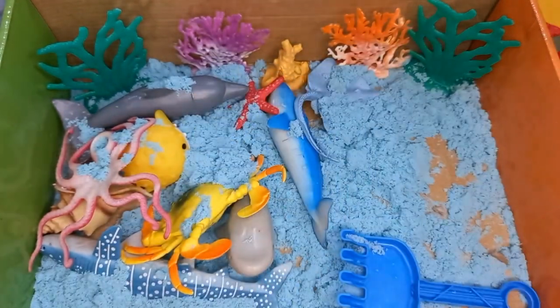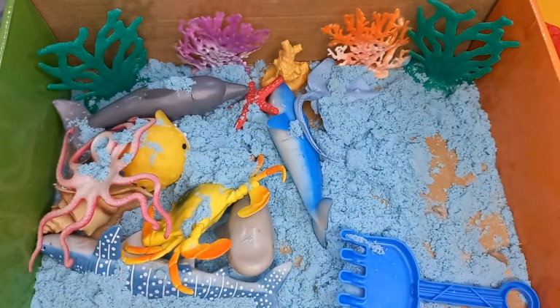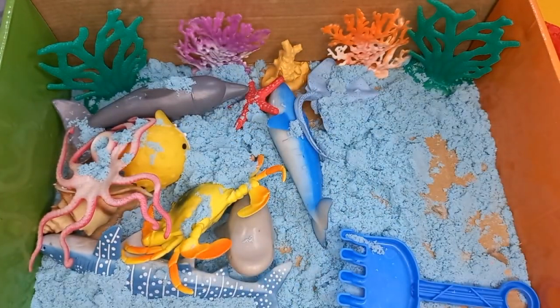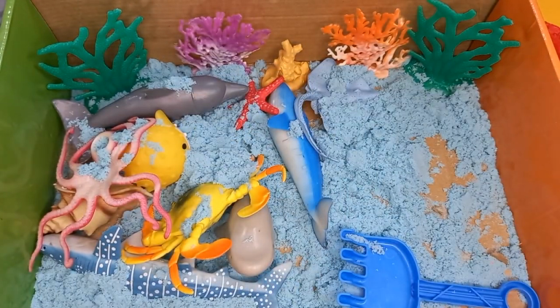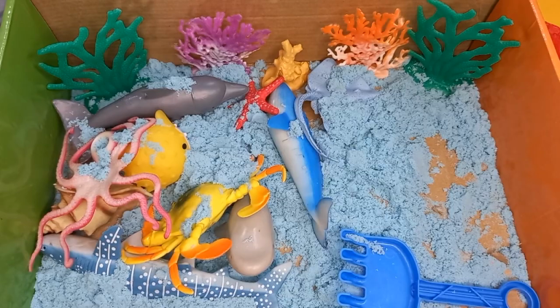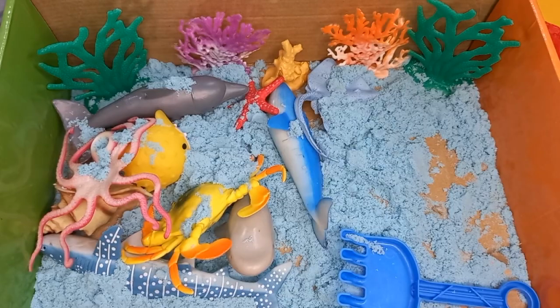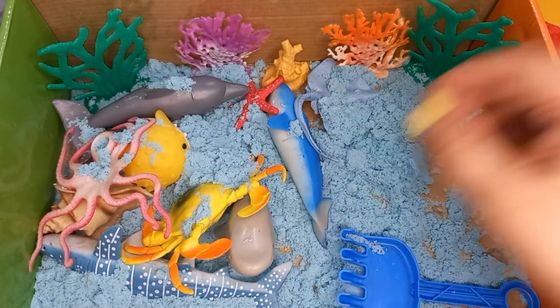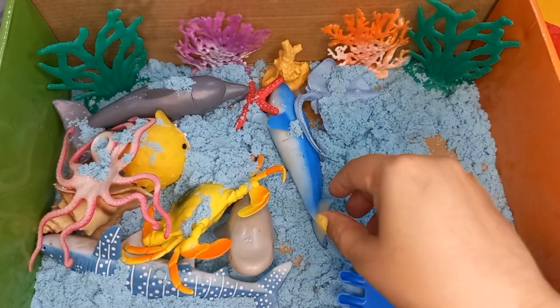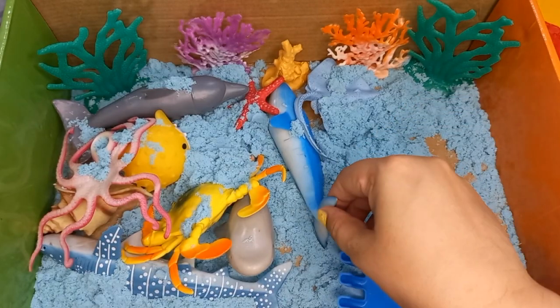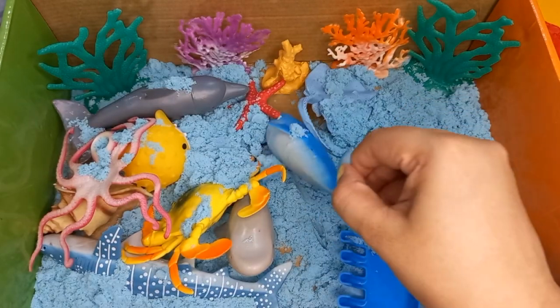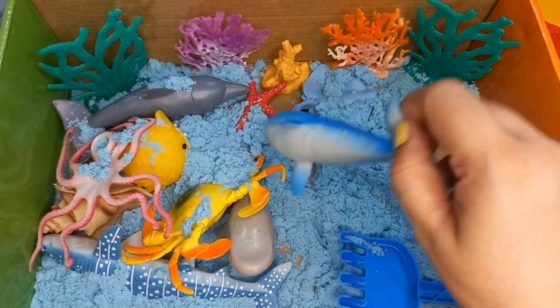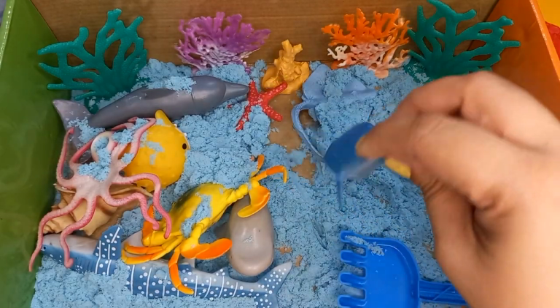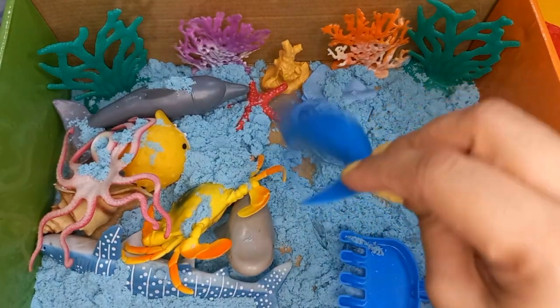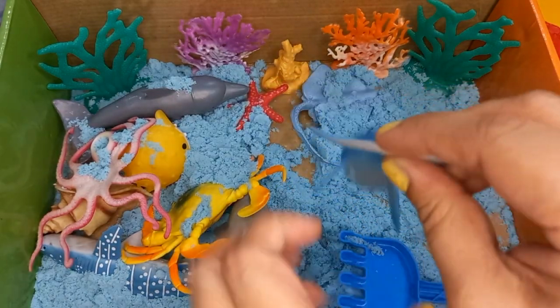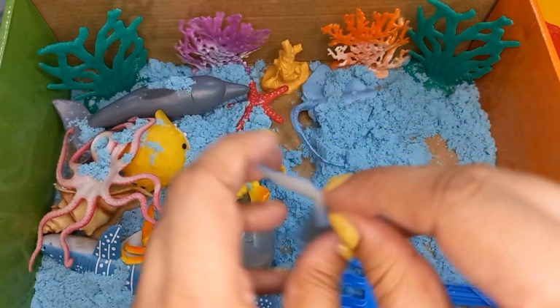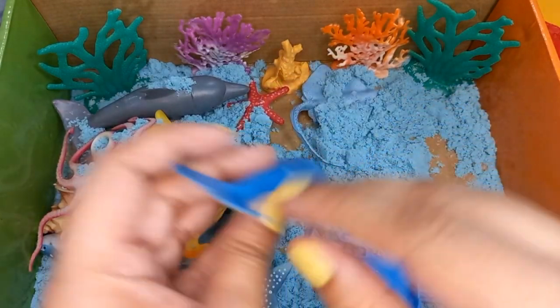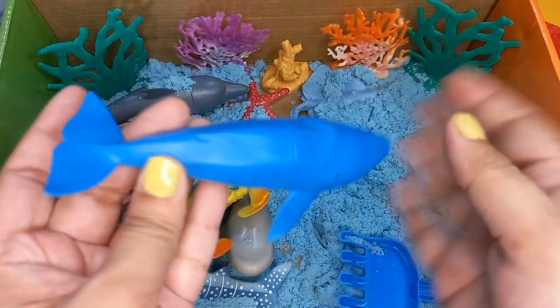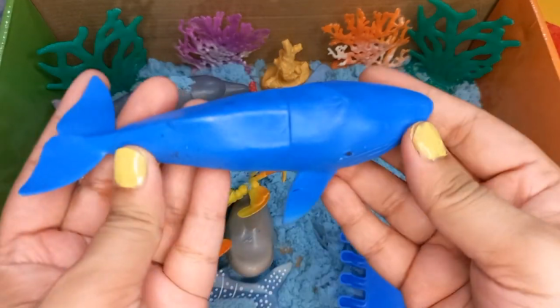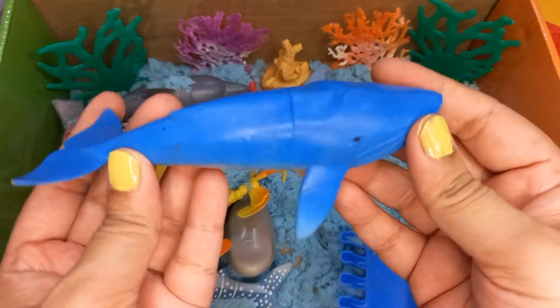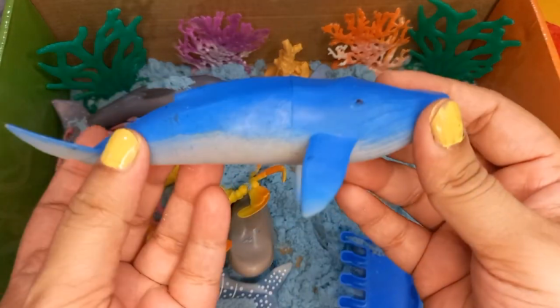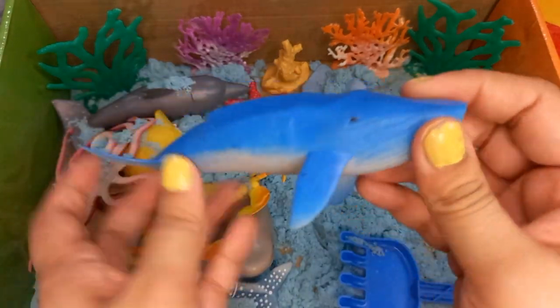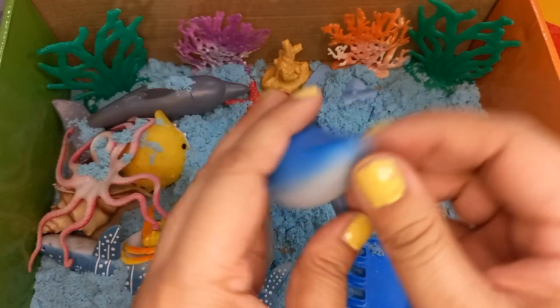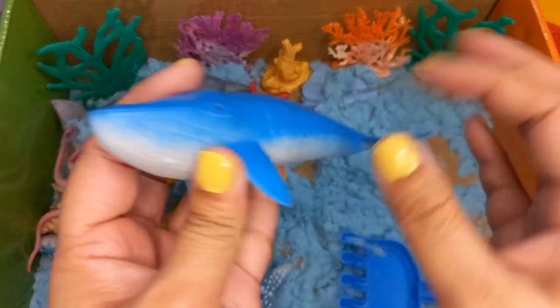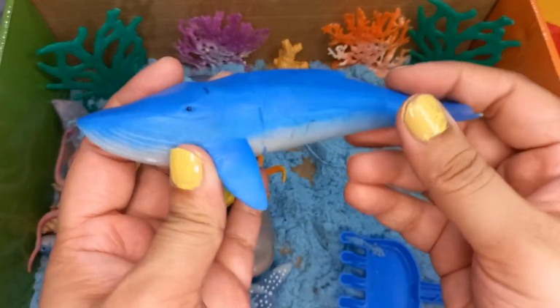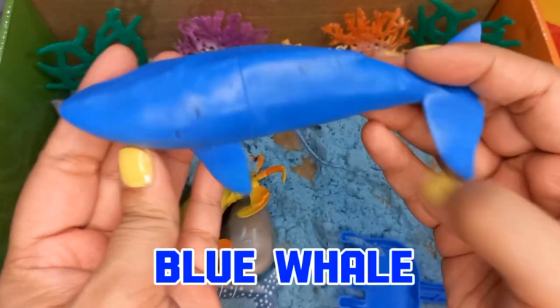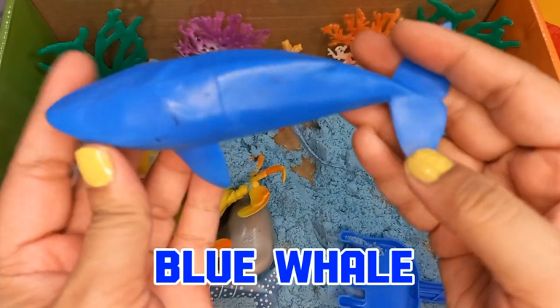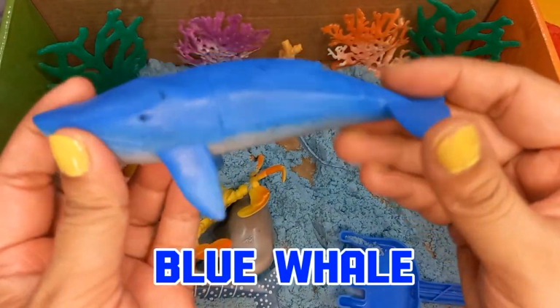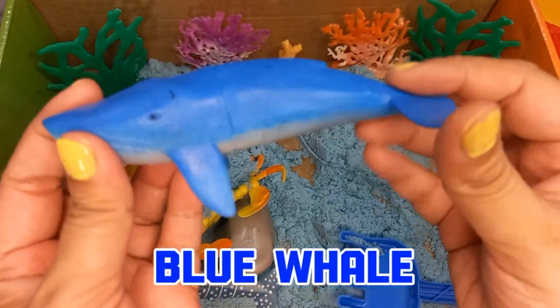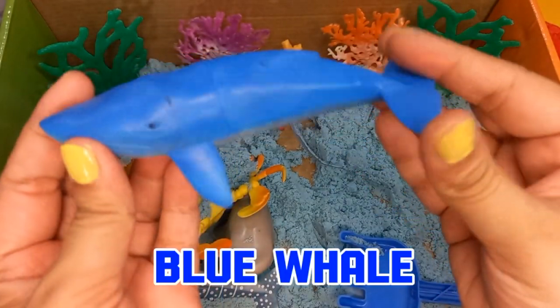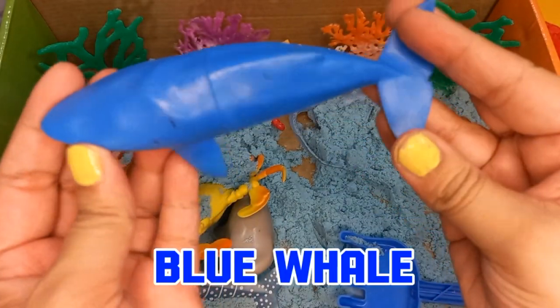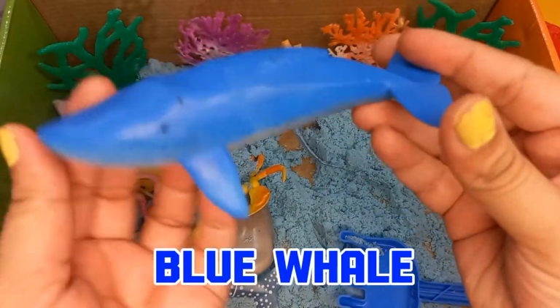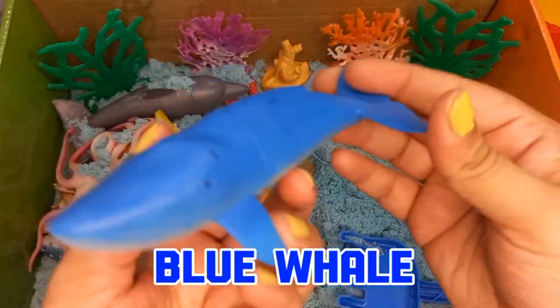Let's look for the other animal. It's a blue whale. Blue whales are the most gigantic sea creatures.